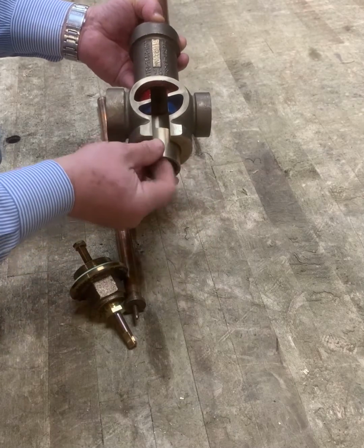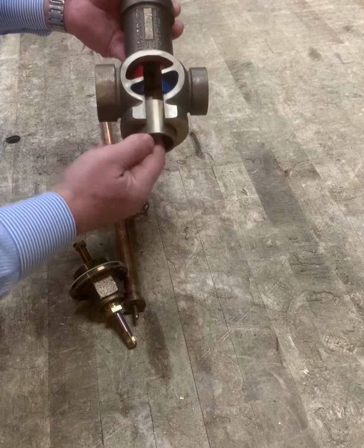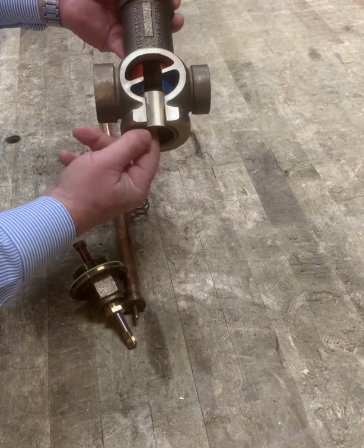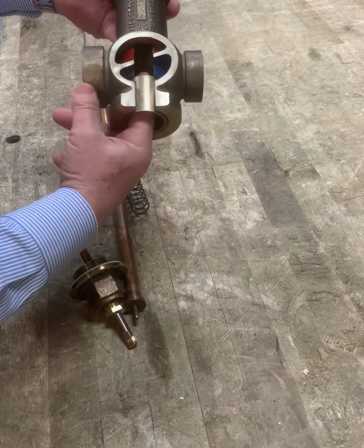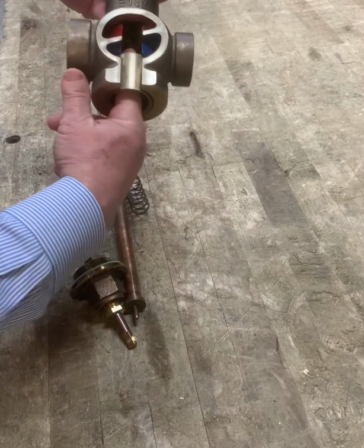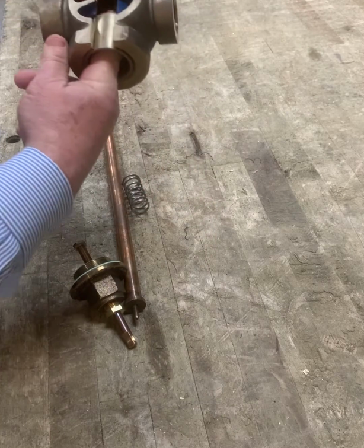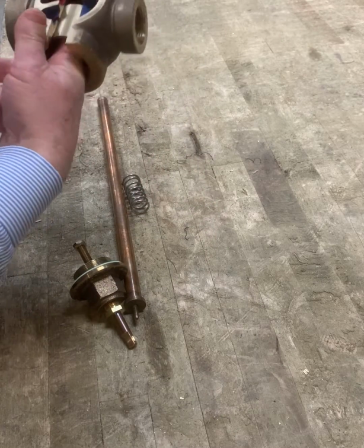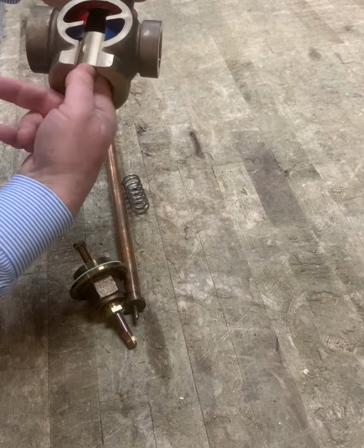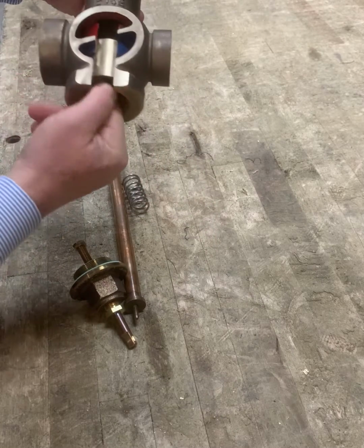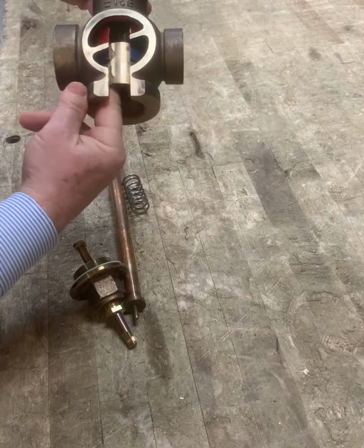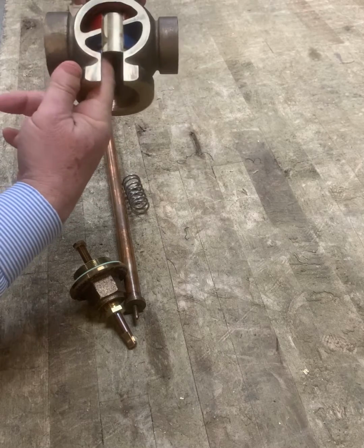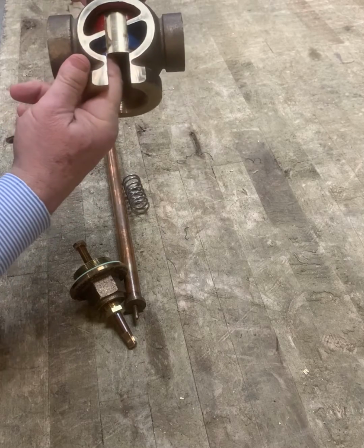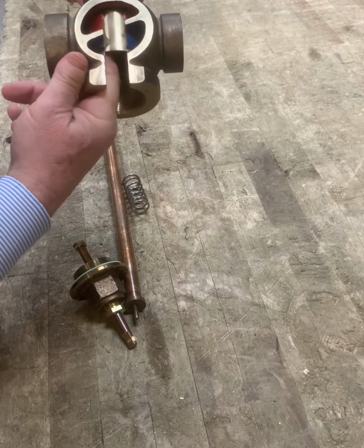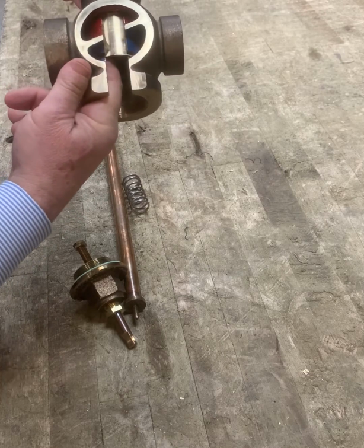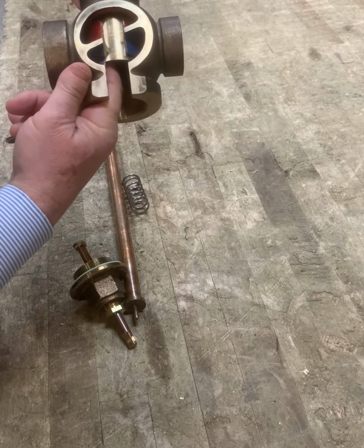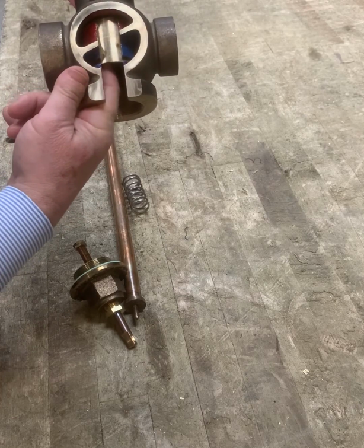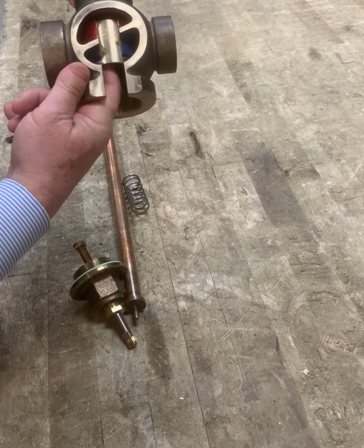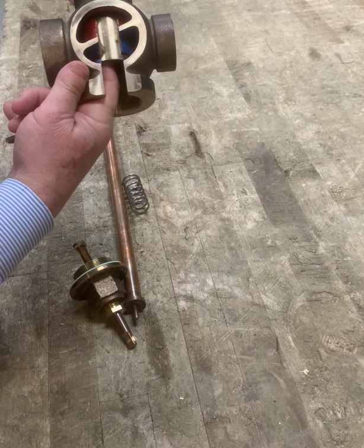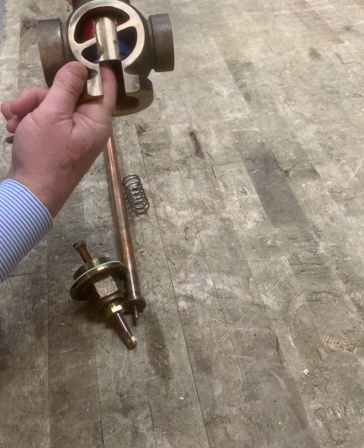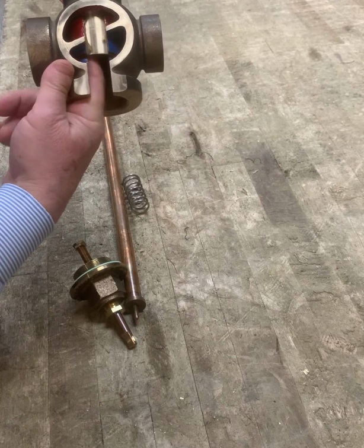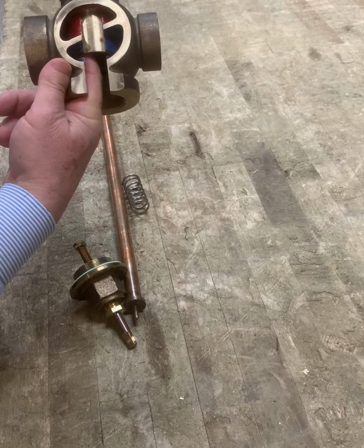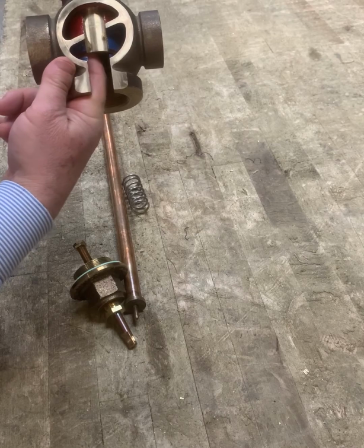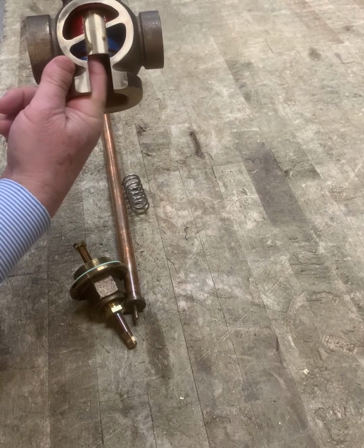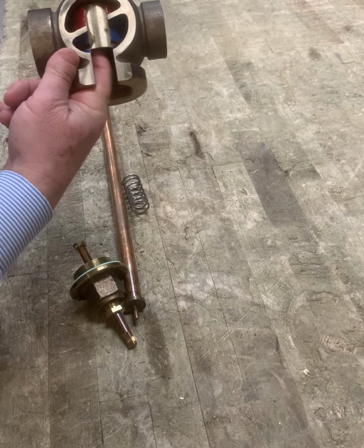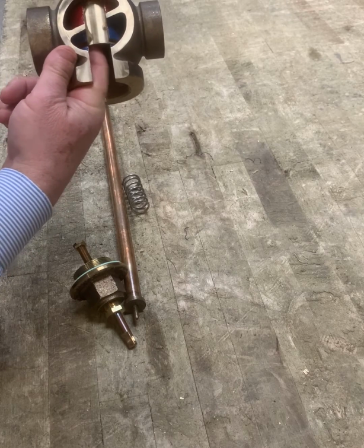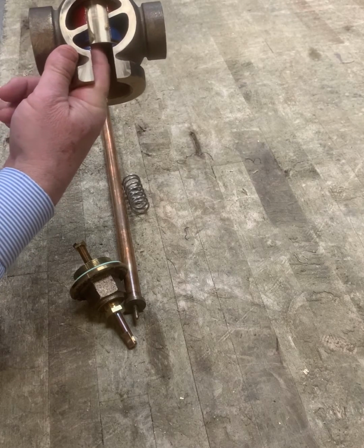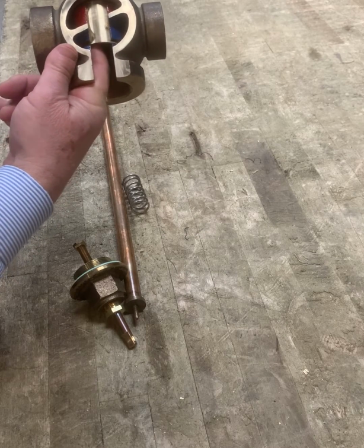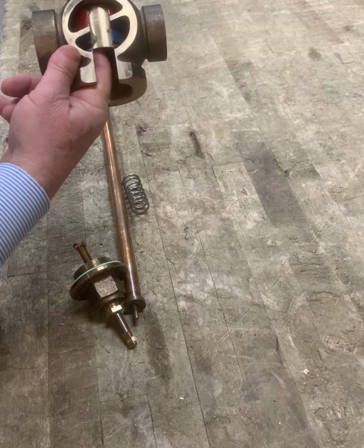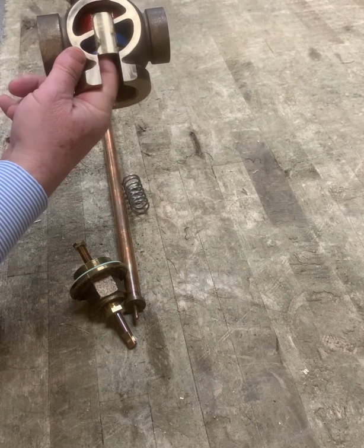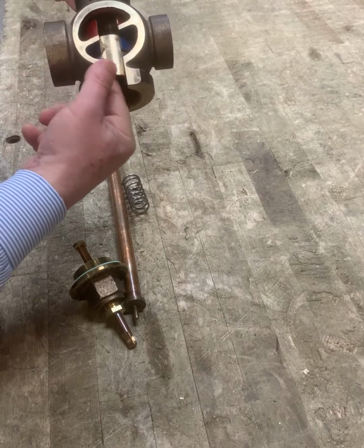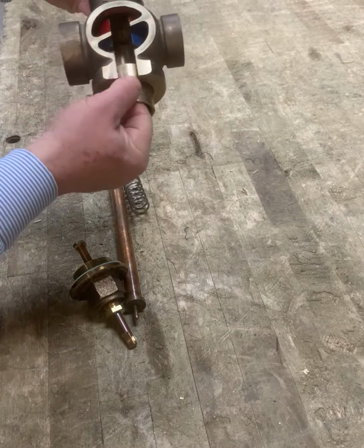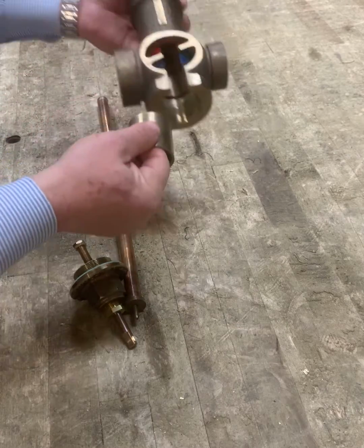So you can see that just that little bit of movement from full hot to full cold, and the piston of course is actuated by the thermostat.